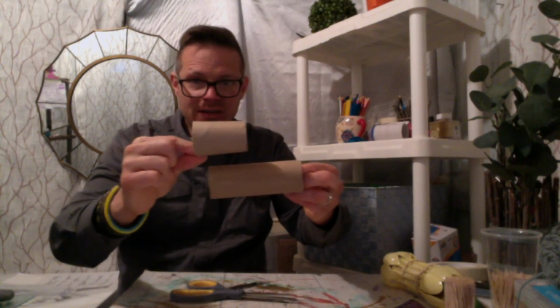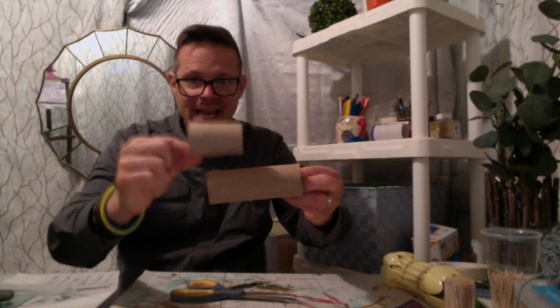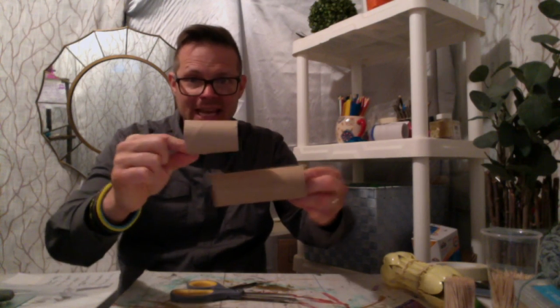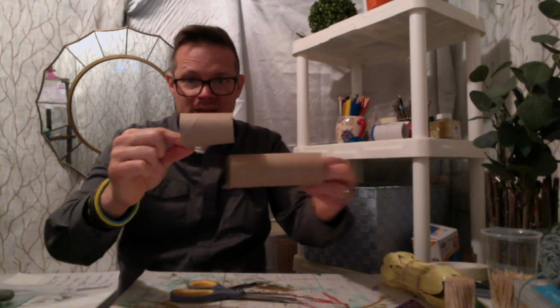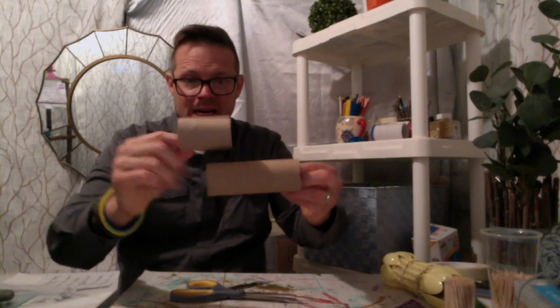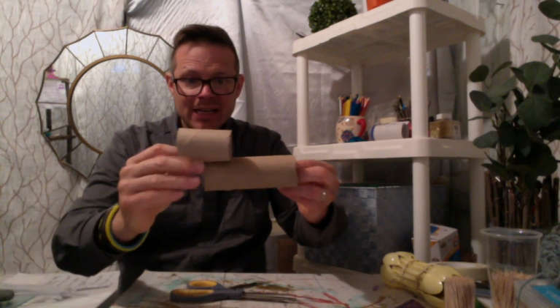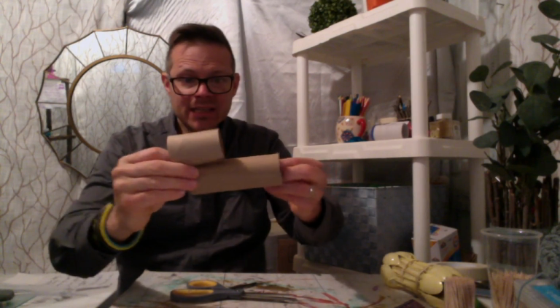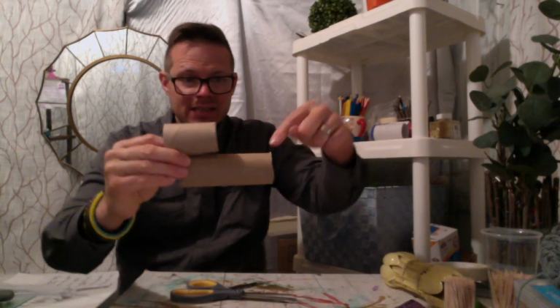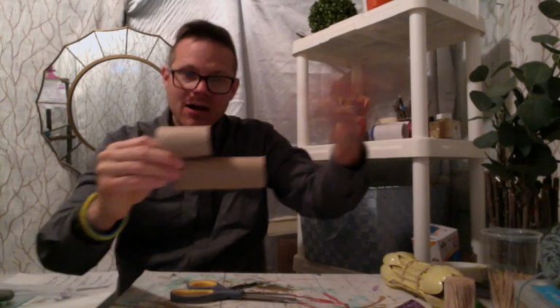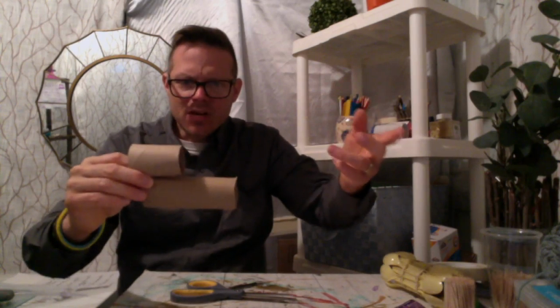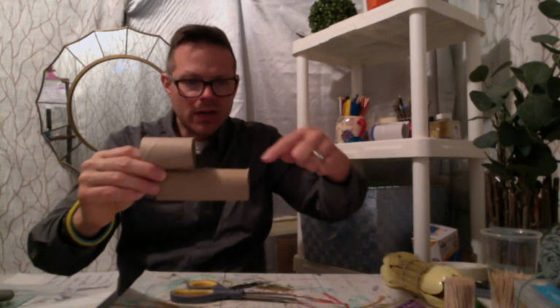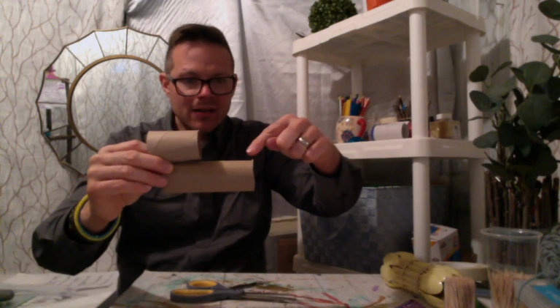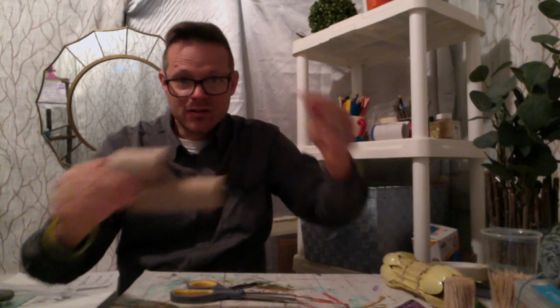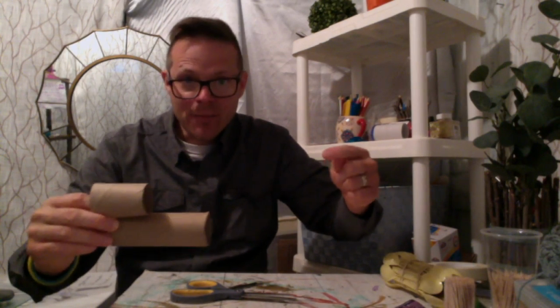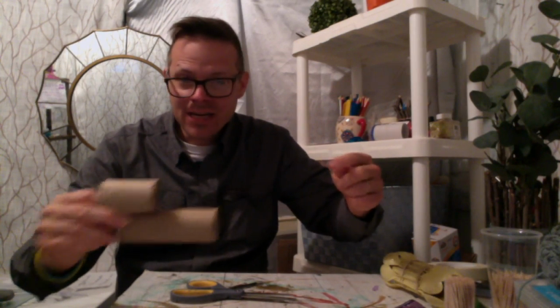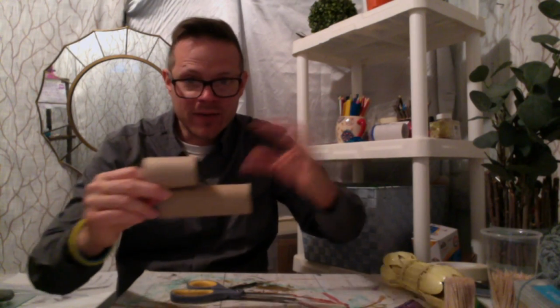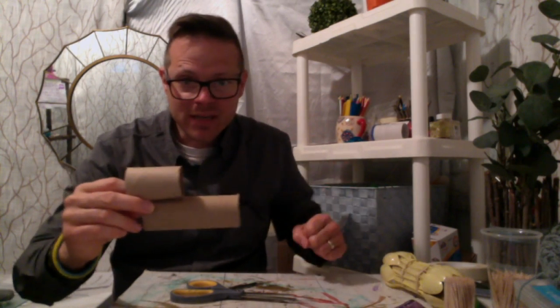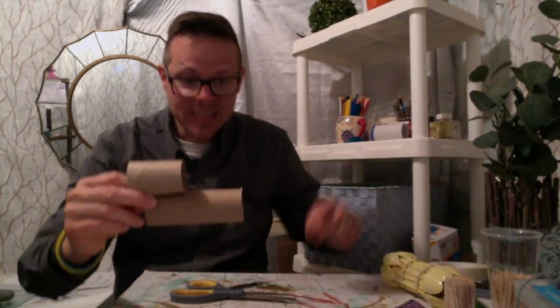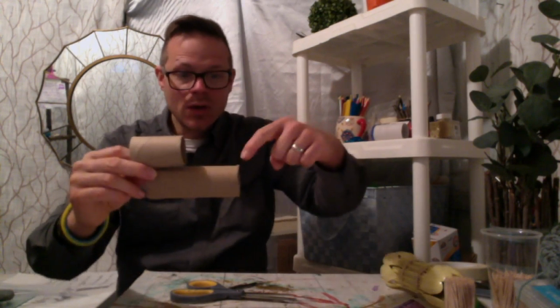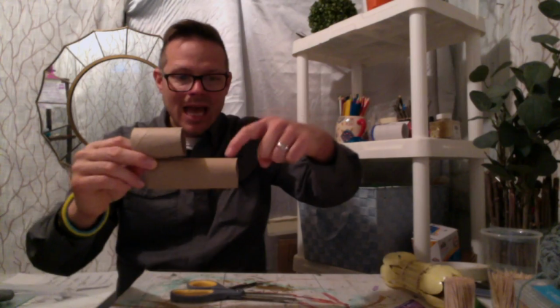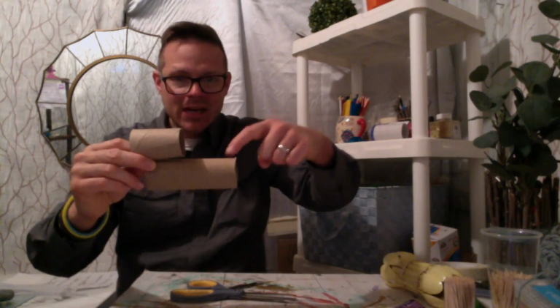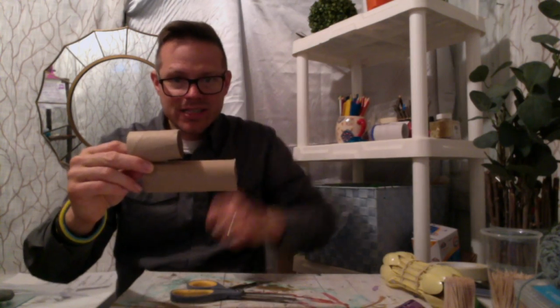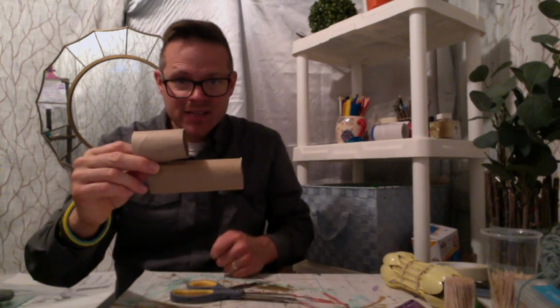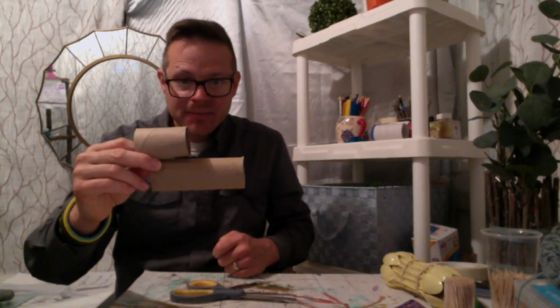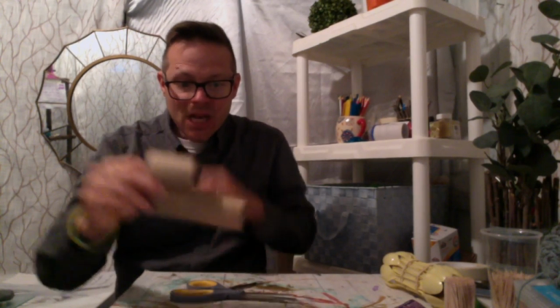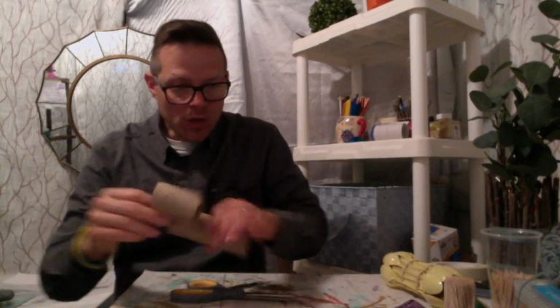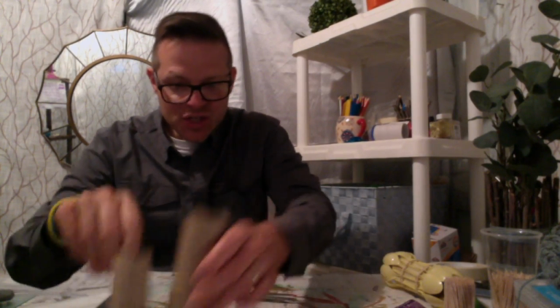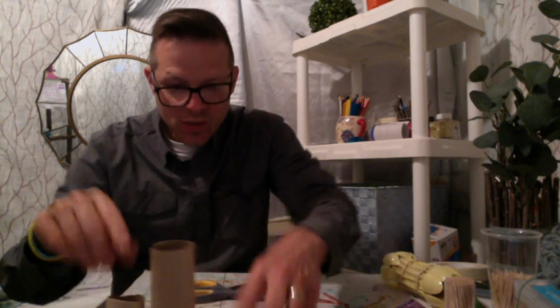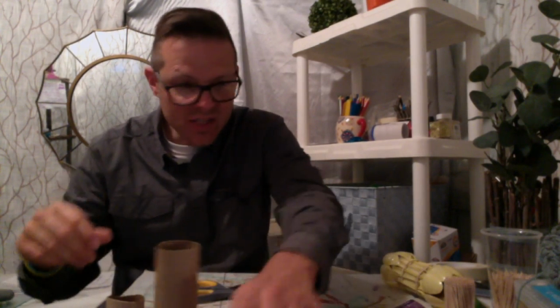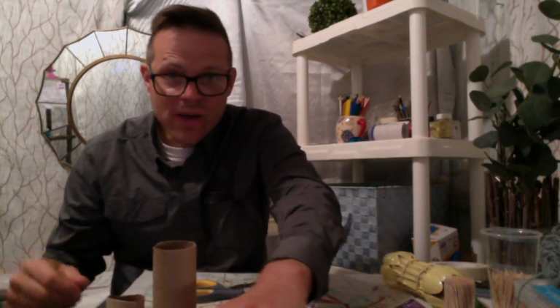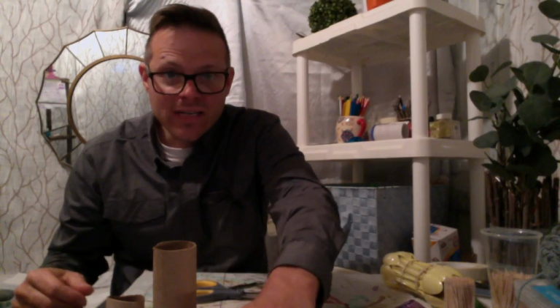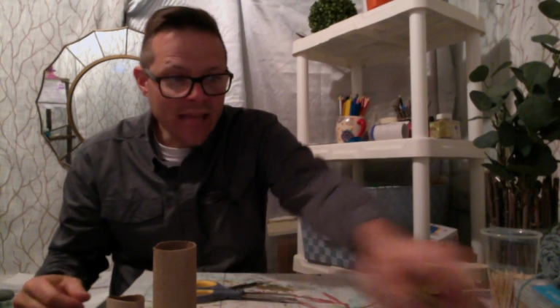I think that looks good — do you already see the head and the body? I'll make a unicorn; they're so popular right now. And there's where the tail is going to be.